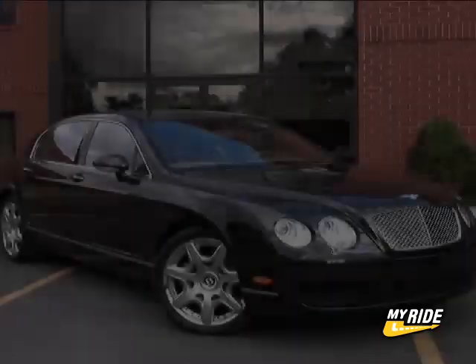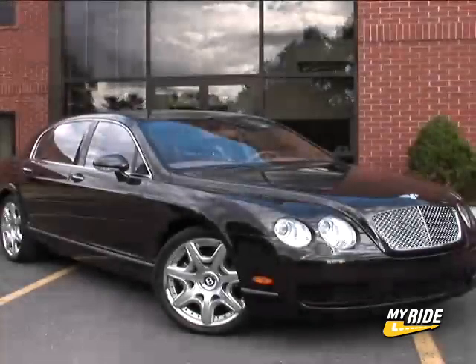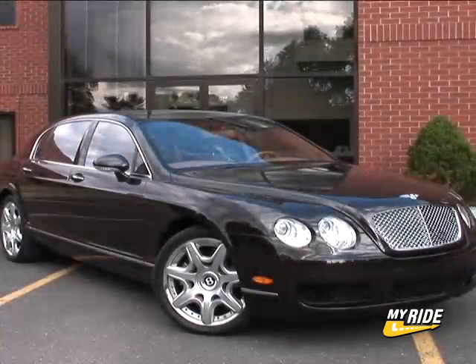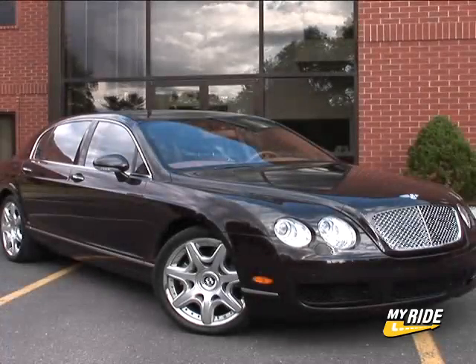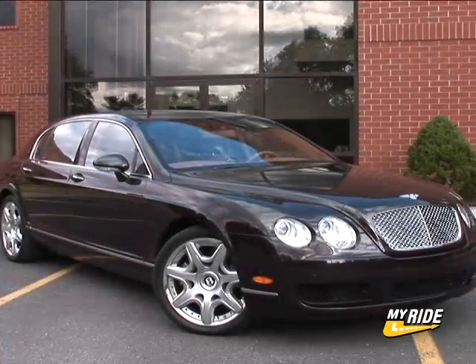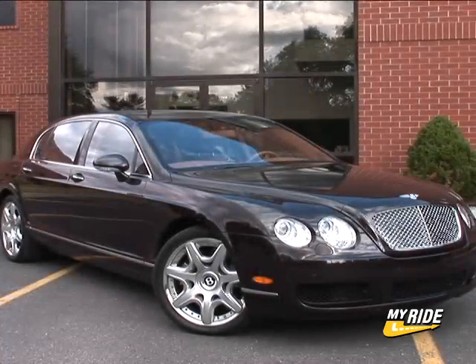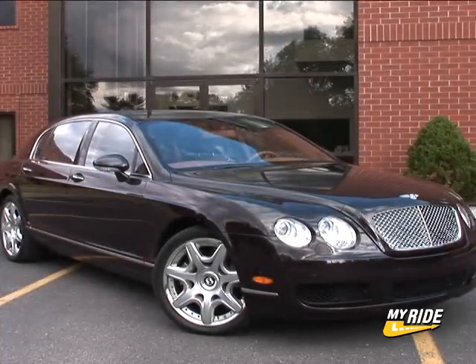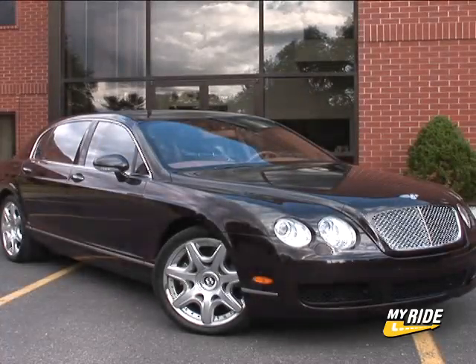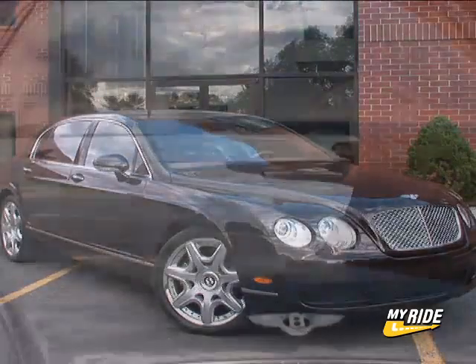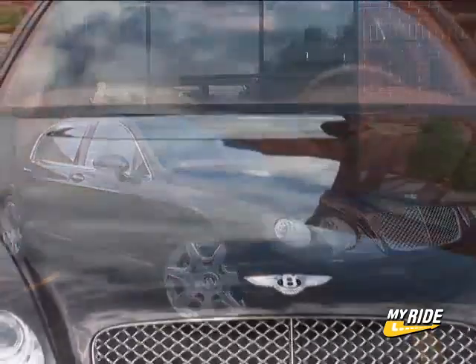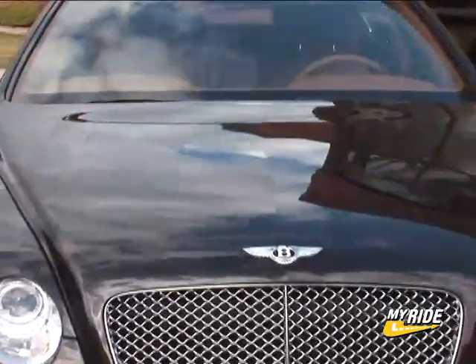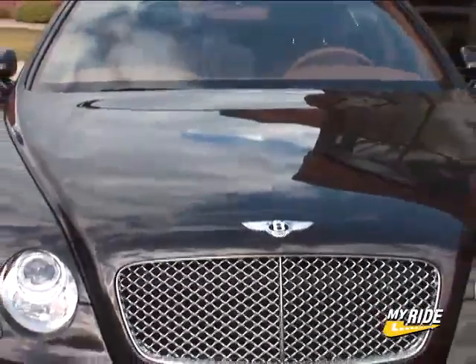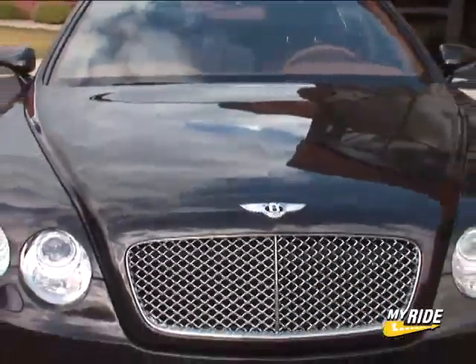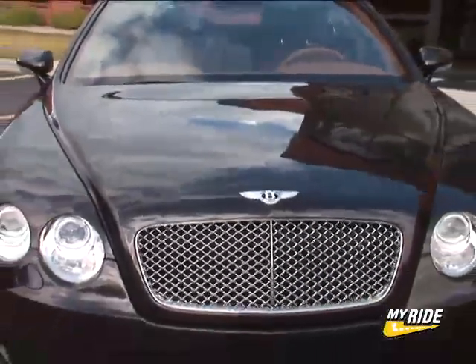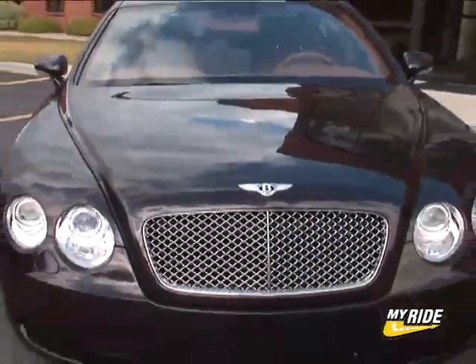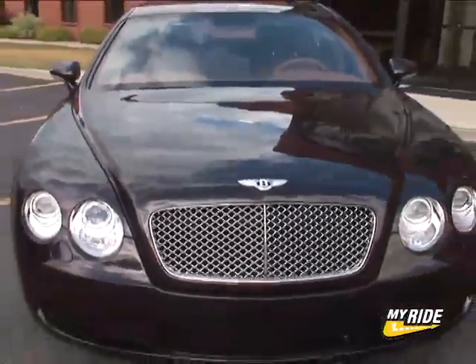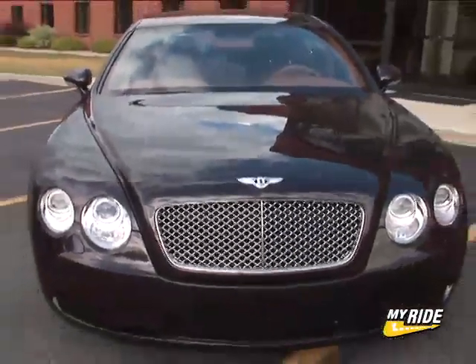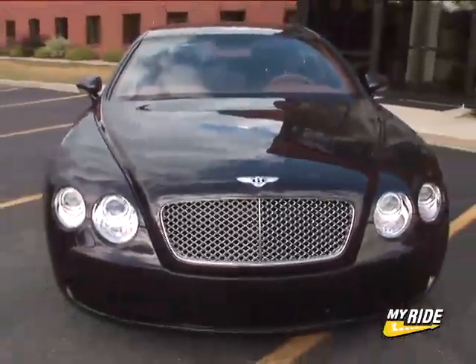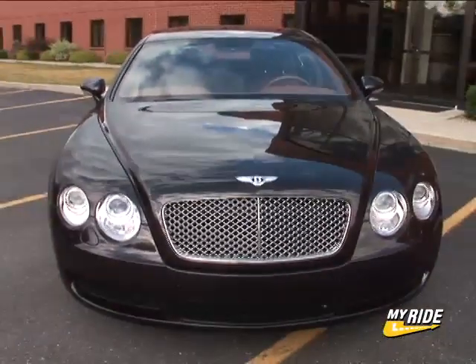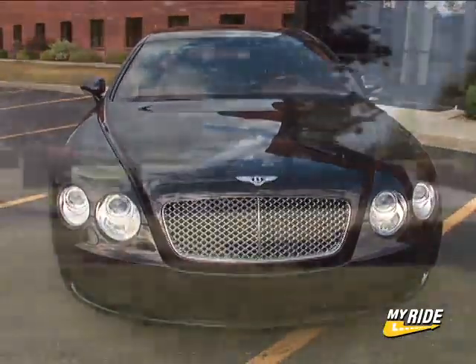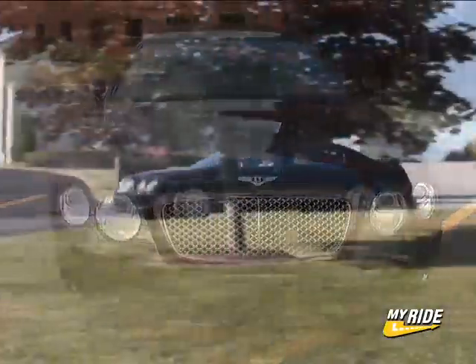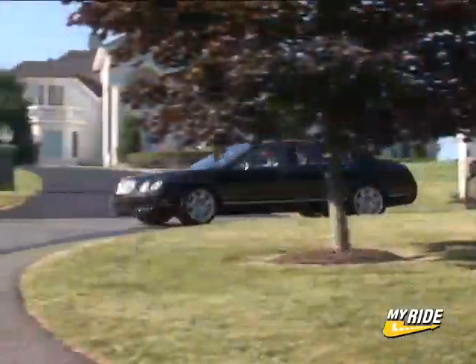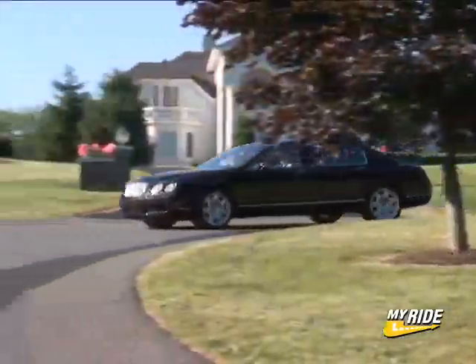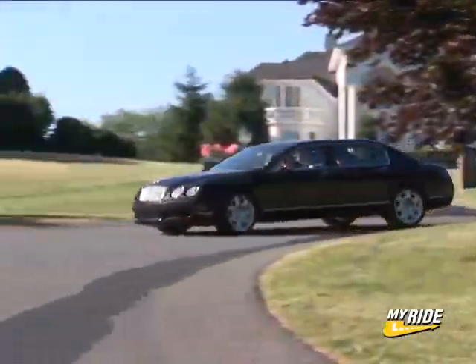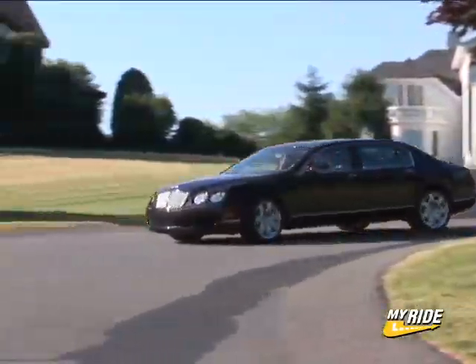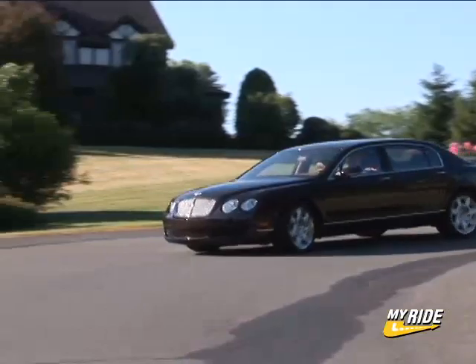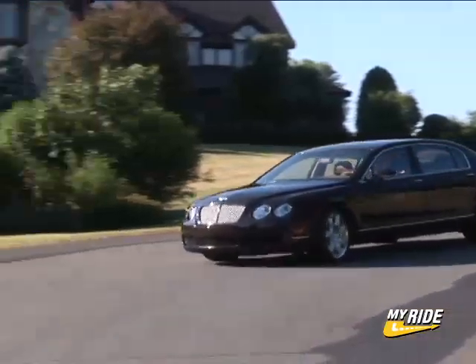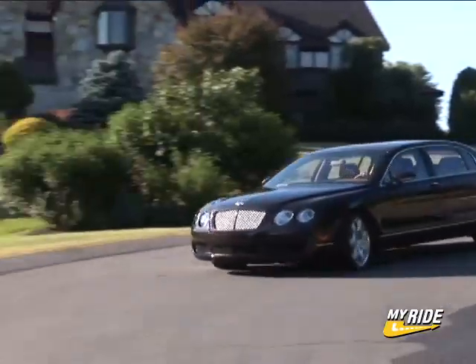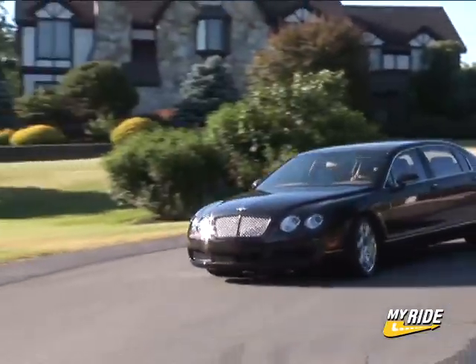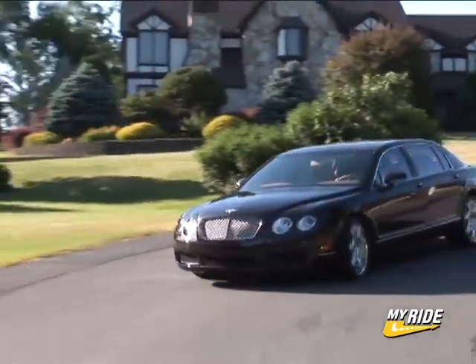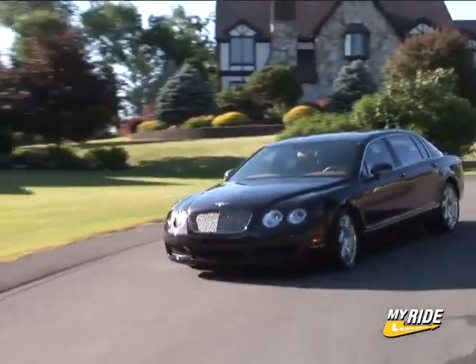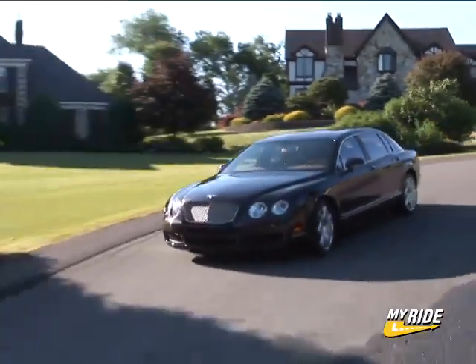Based on the stunningly beautiful Continental GT, this is the 2007 Bentley Continental Flying Spur, a modern high-performance luxury sedan from a stately English car company.